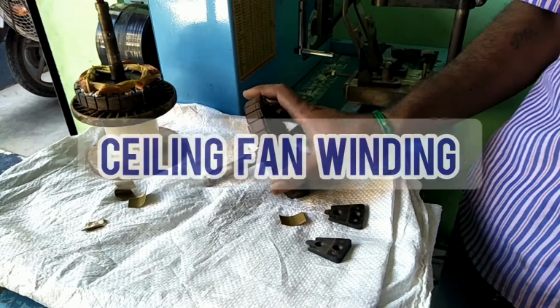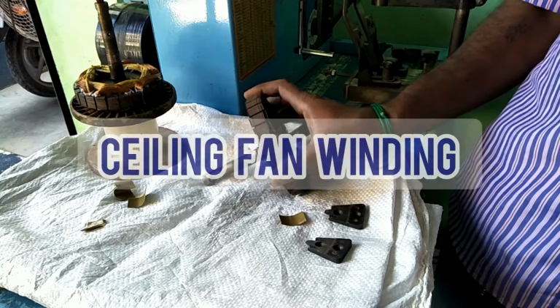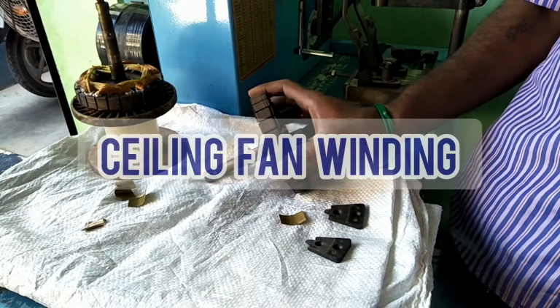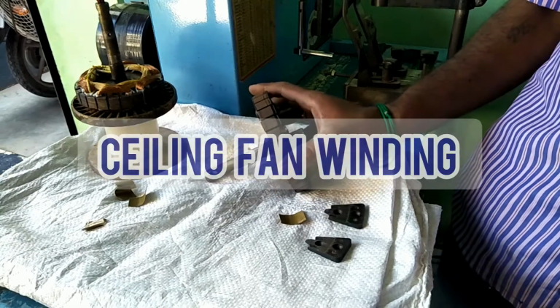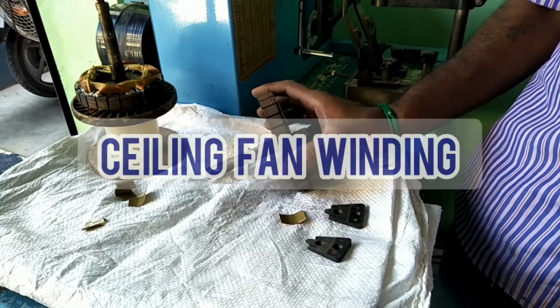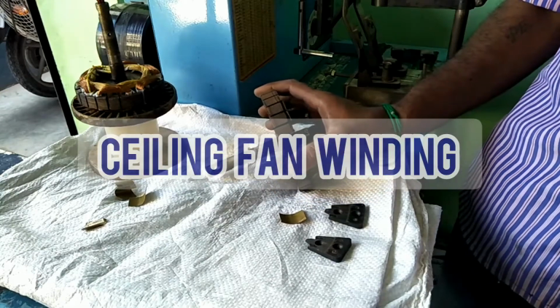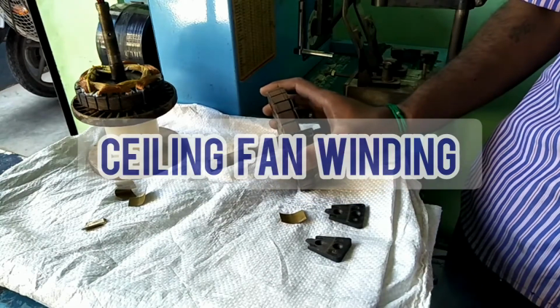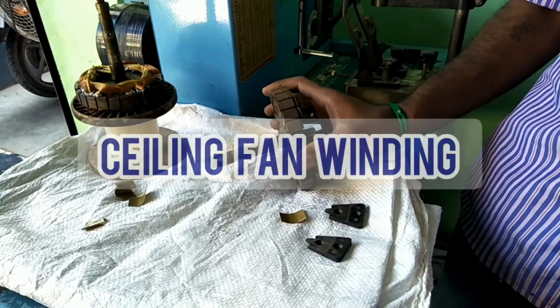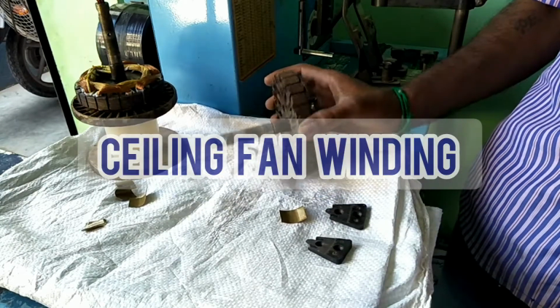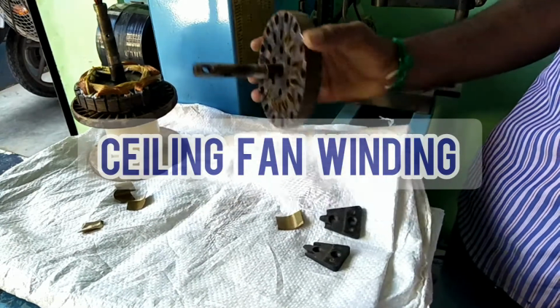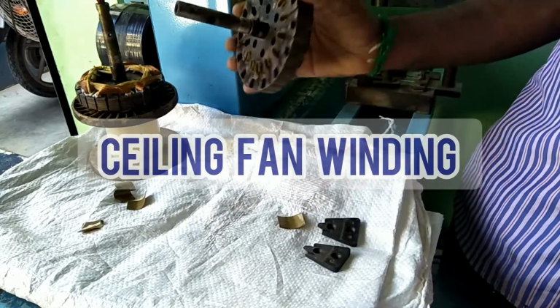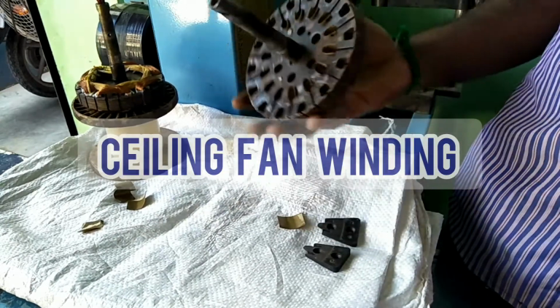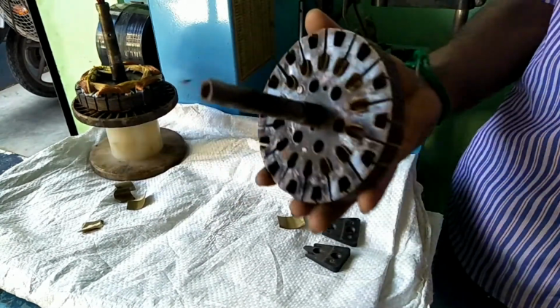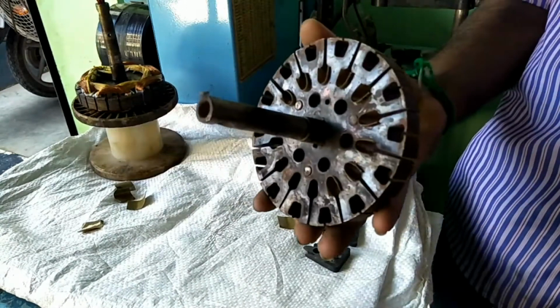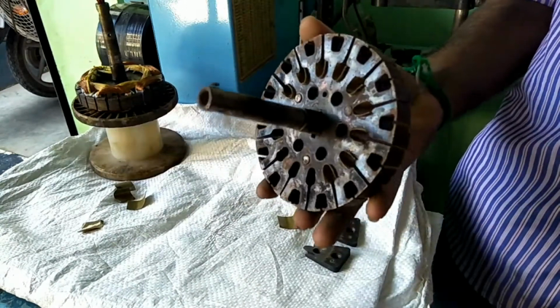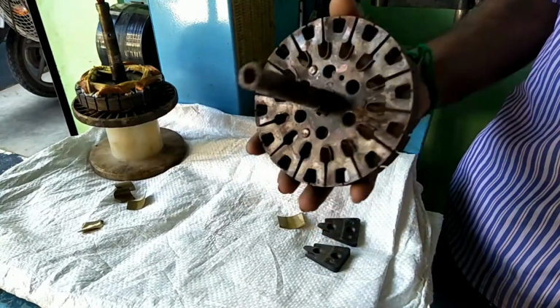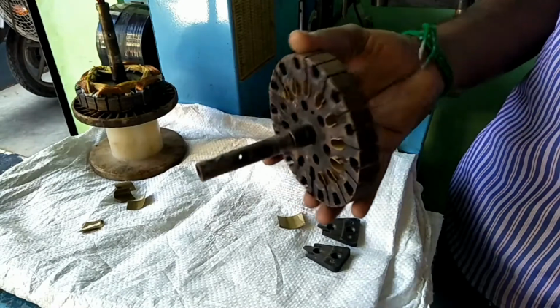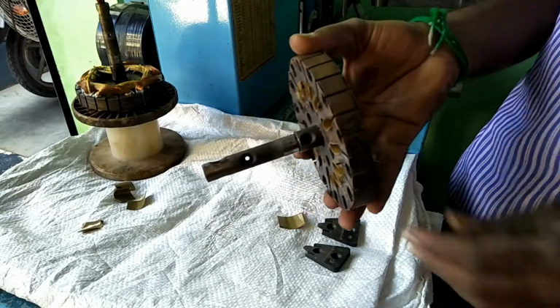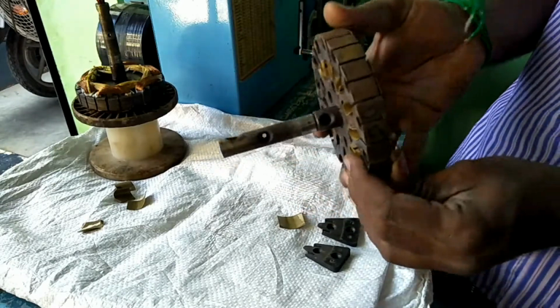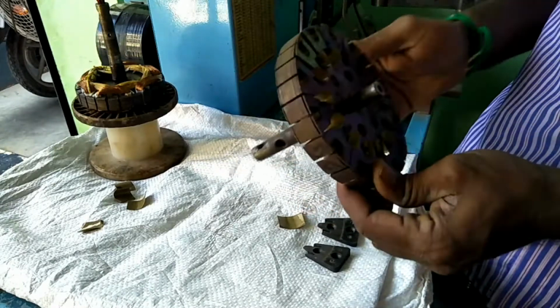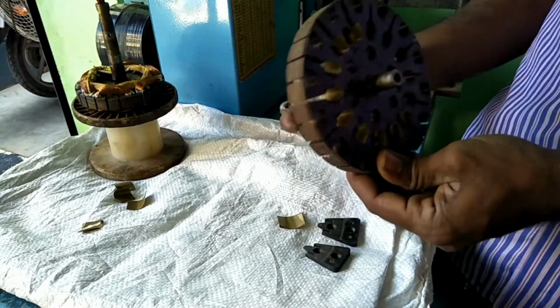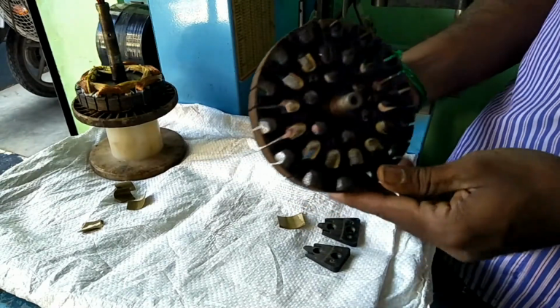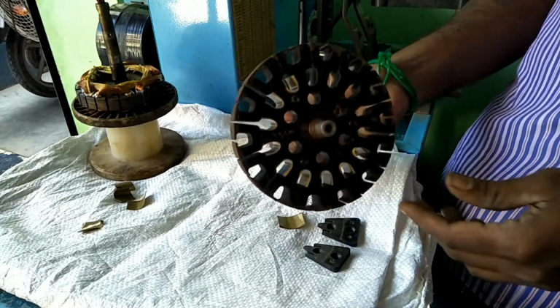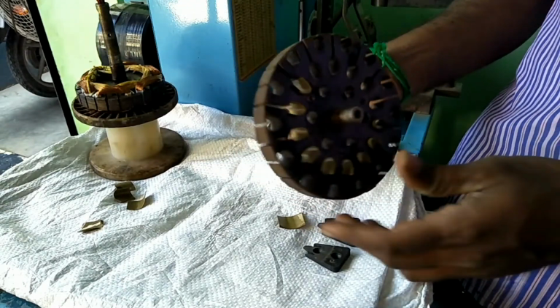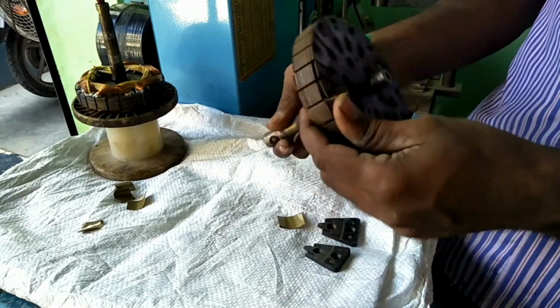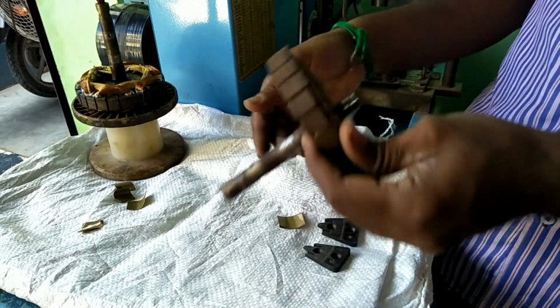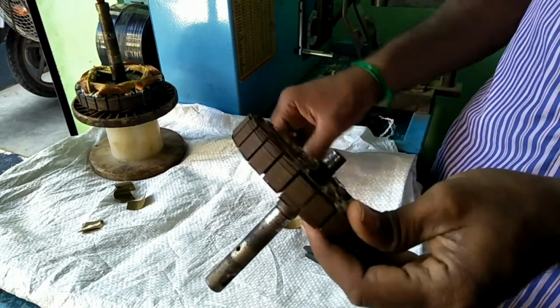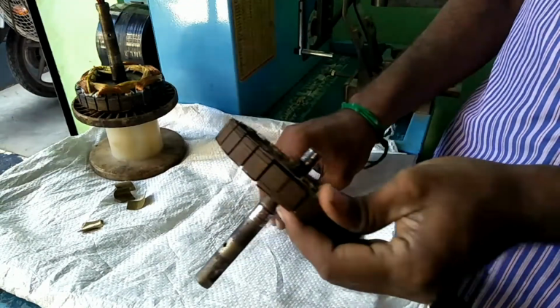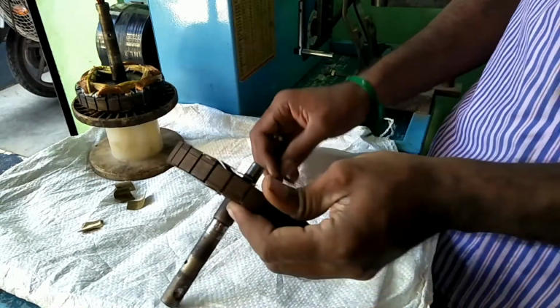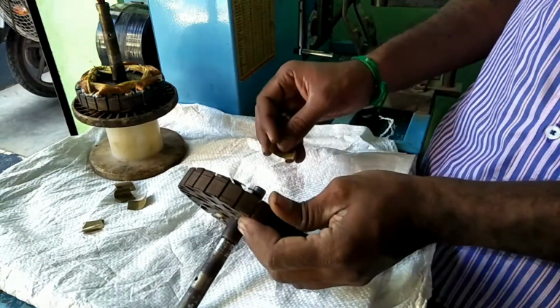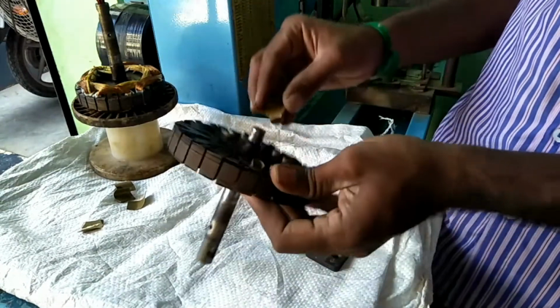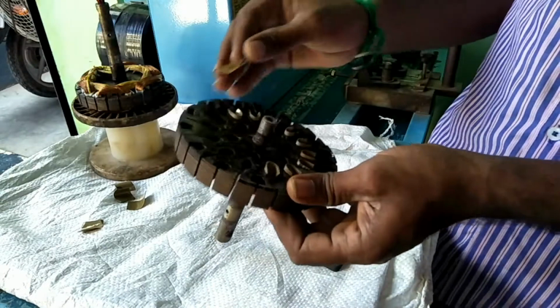Hi guys, welcome to our home care velout channel. We are going to see the ceiling fan coil winding — how do we fix the winding machine.